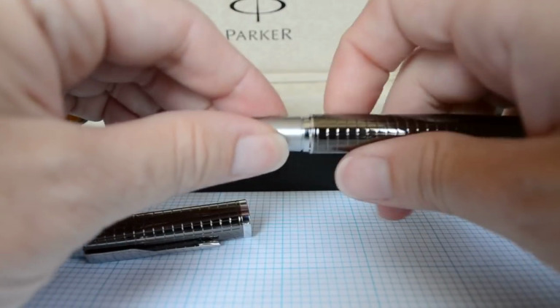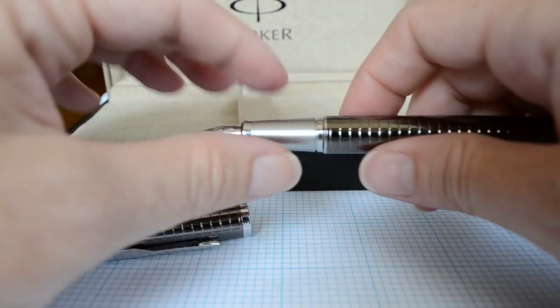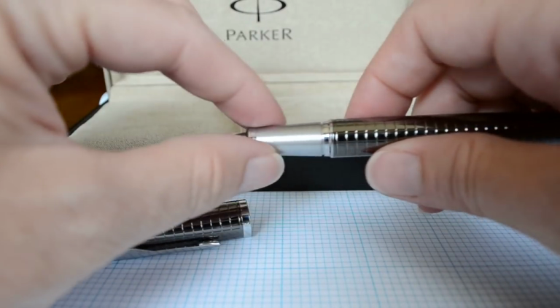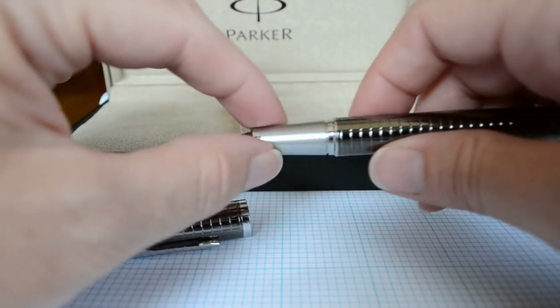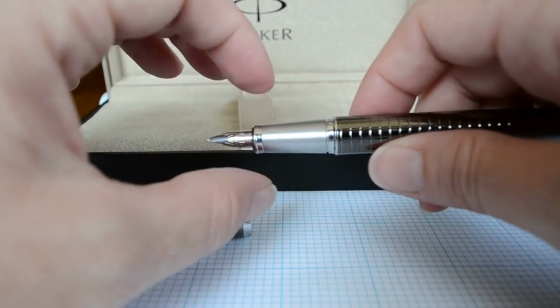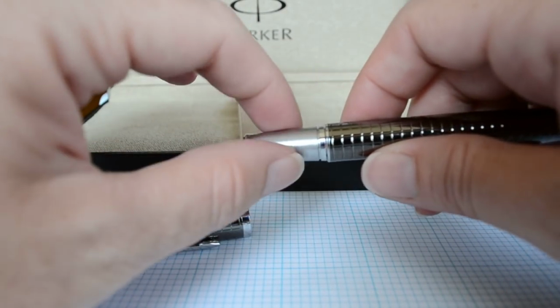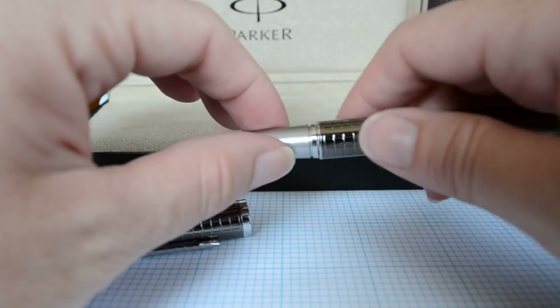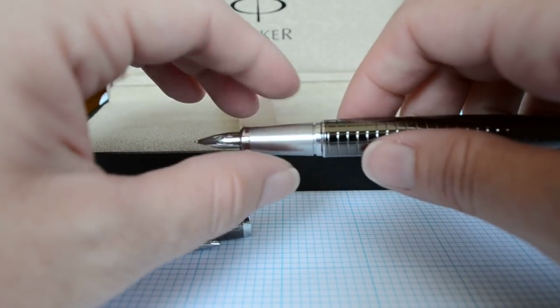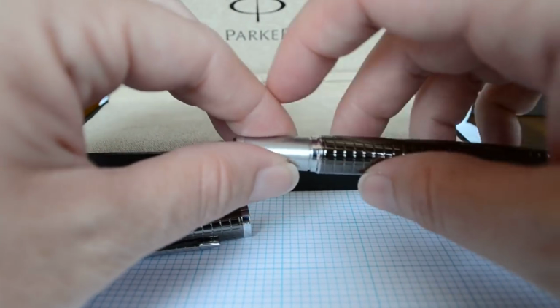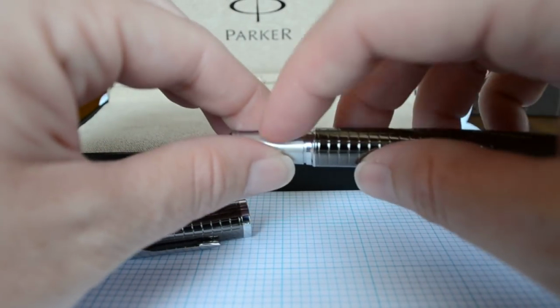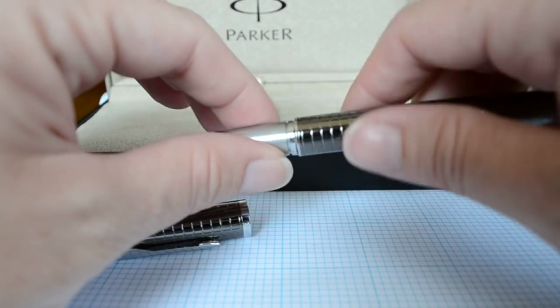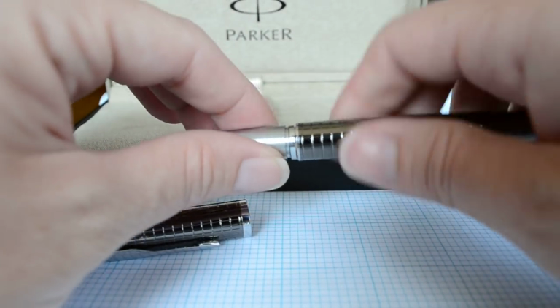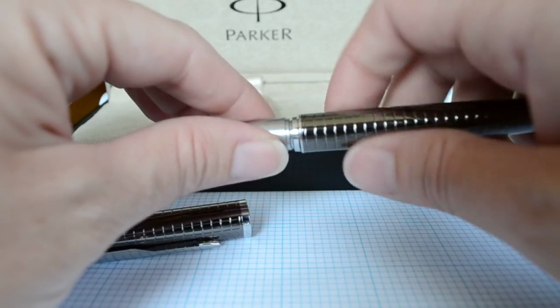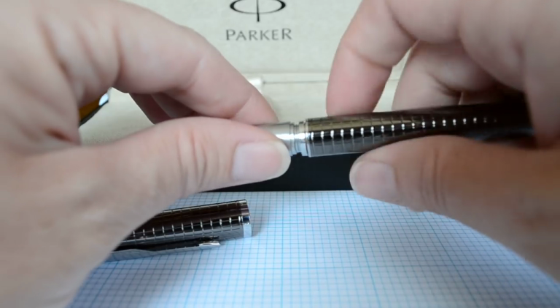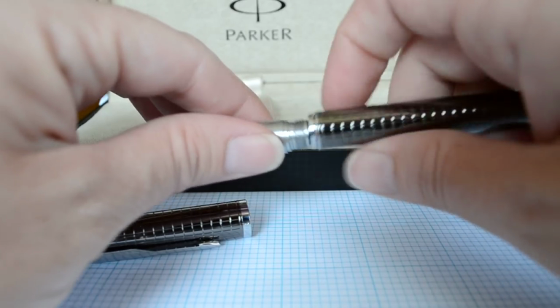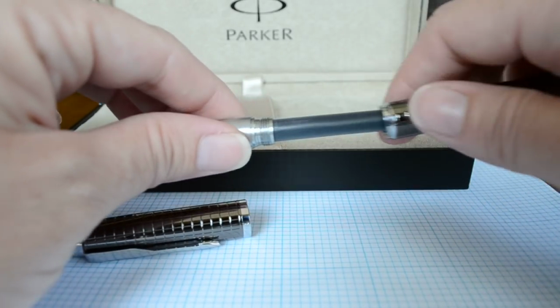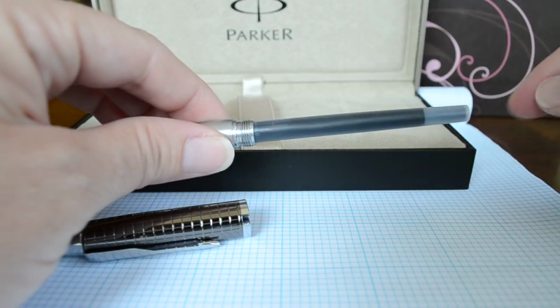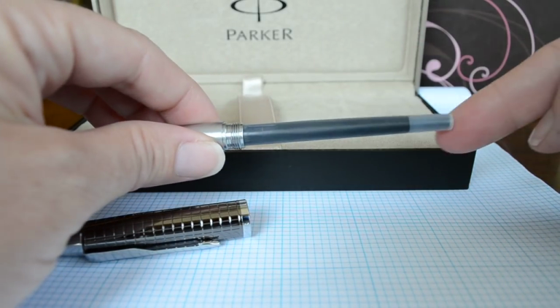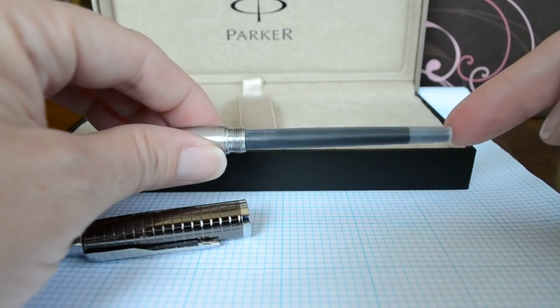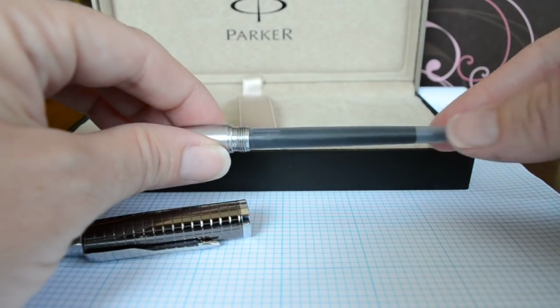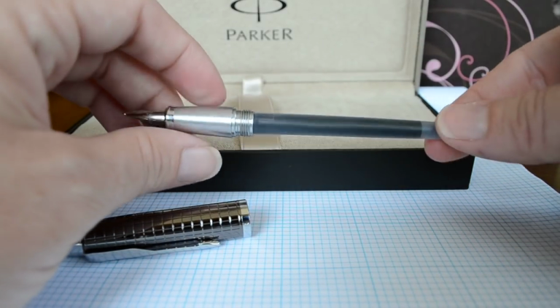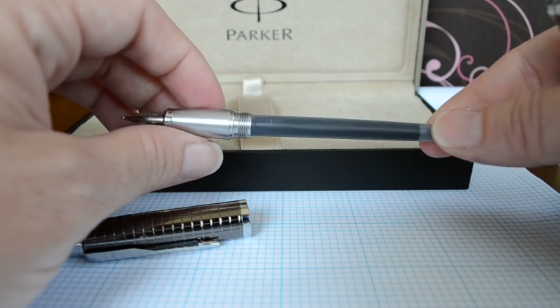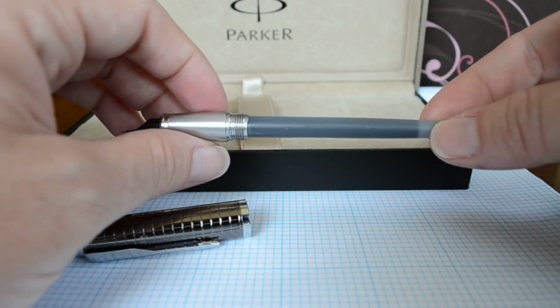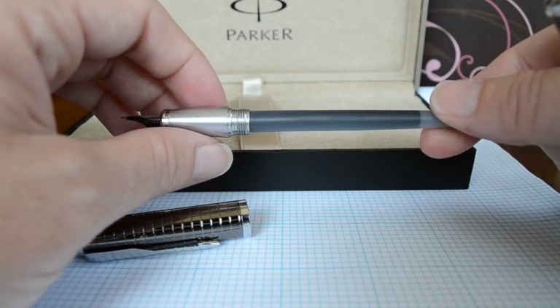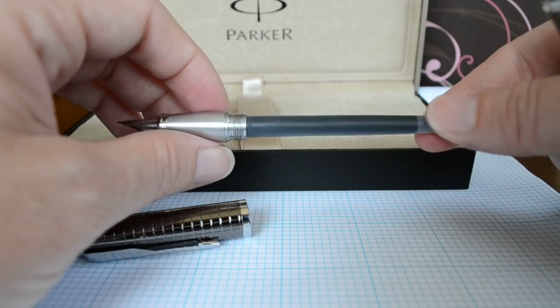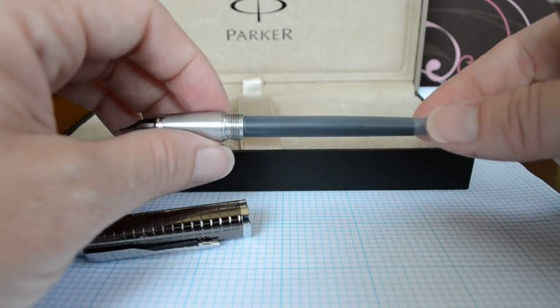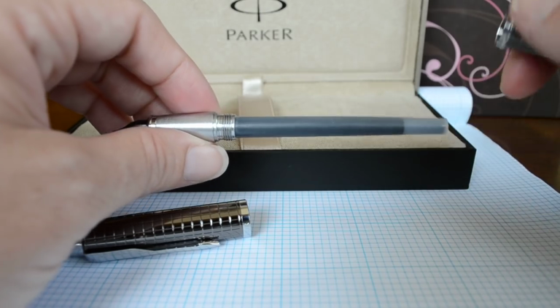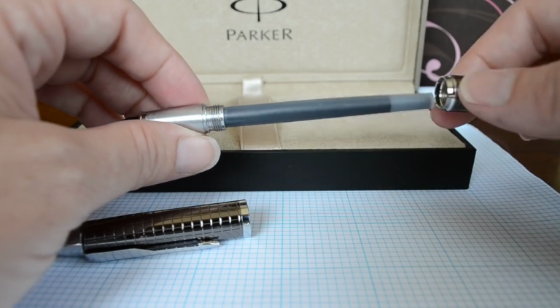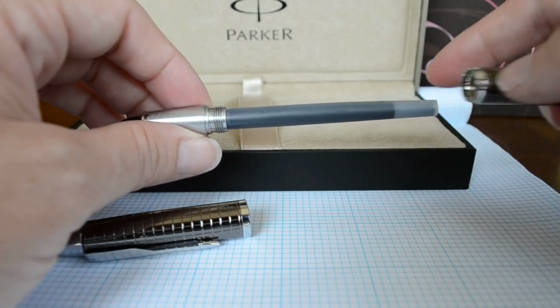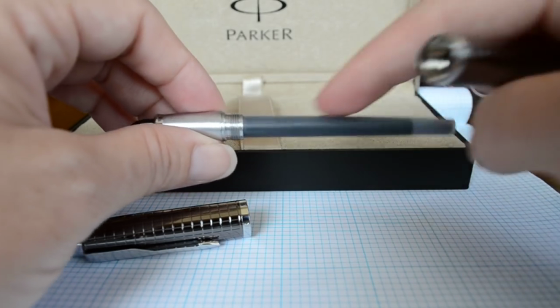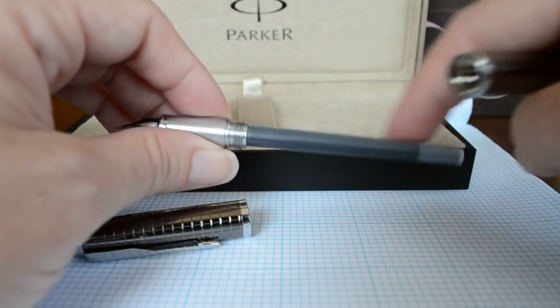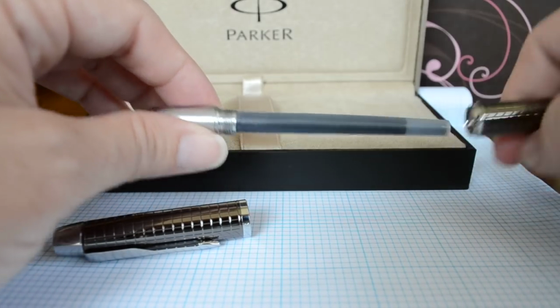If I open it up, it's got a shorter section than most, but it's still very comfortable. Your hands do seat very well on this pen. It uses the standard universal script cartridges that you can get anywhere and they hold a lot of ink.